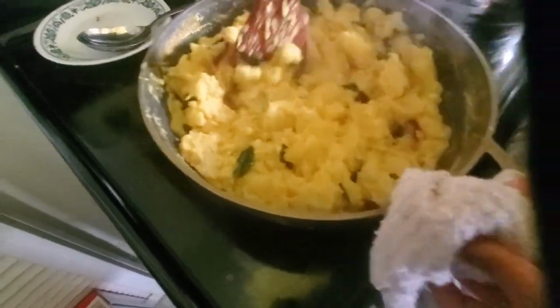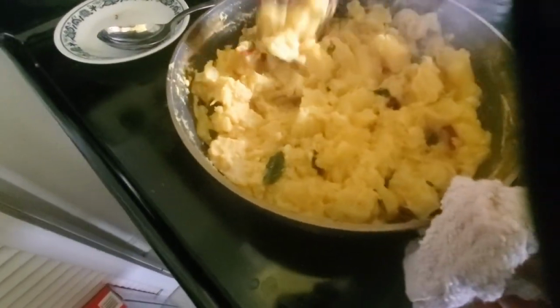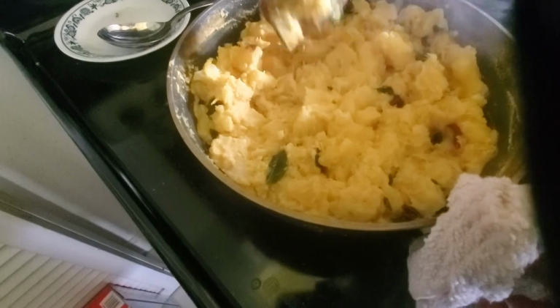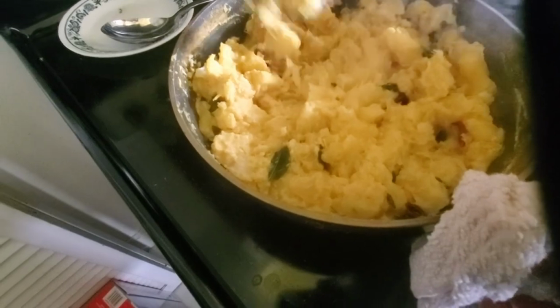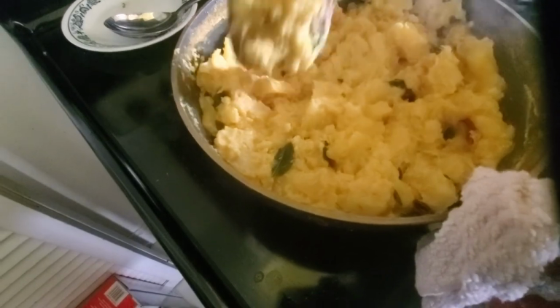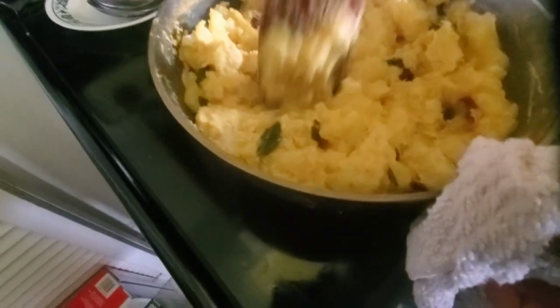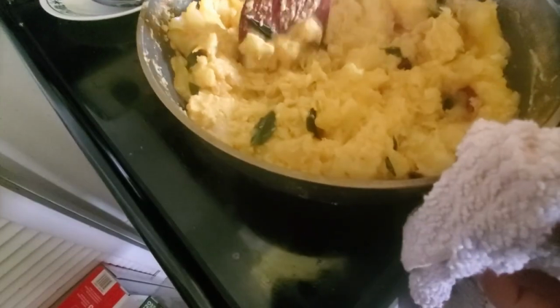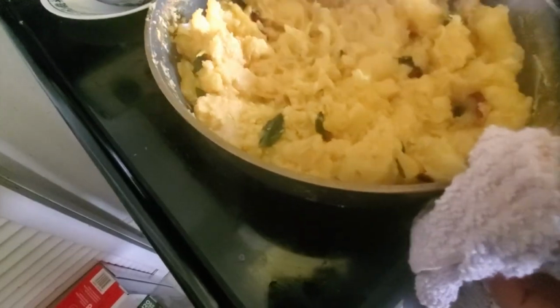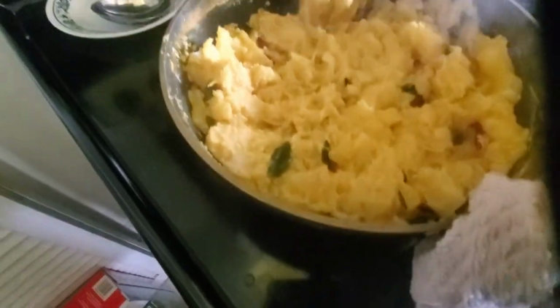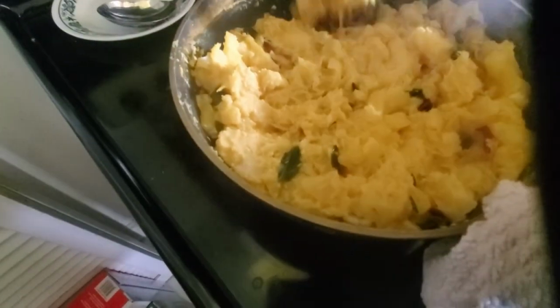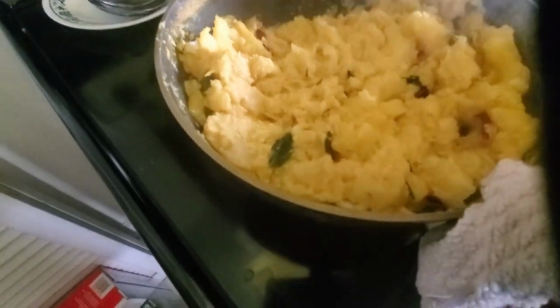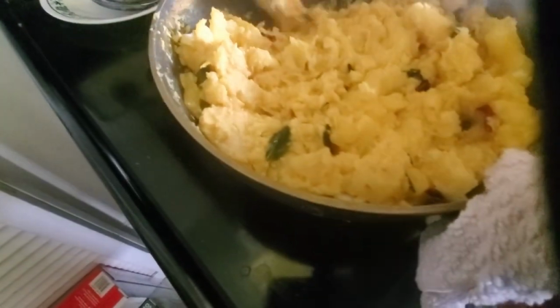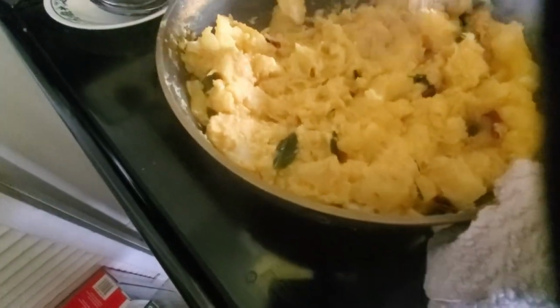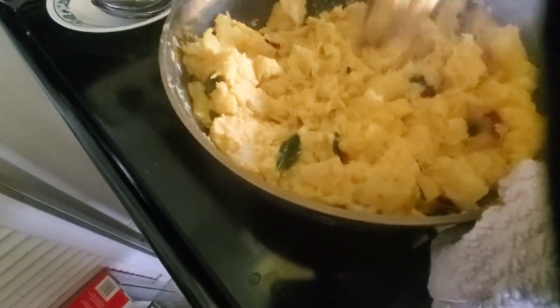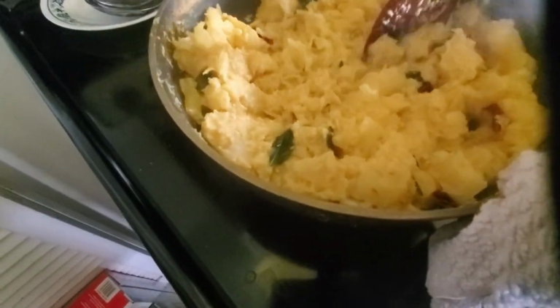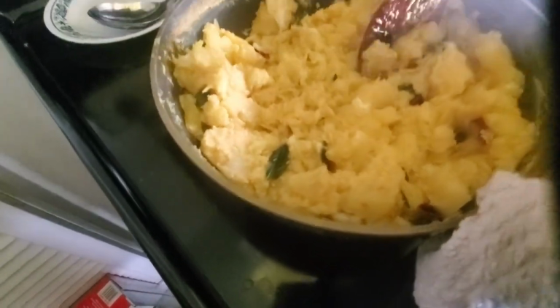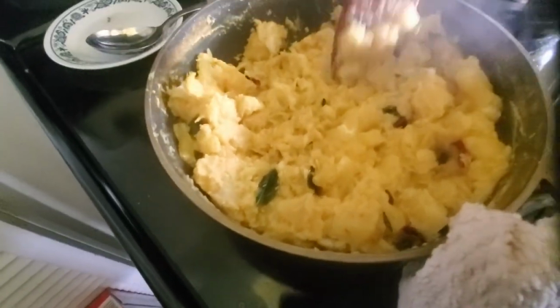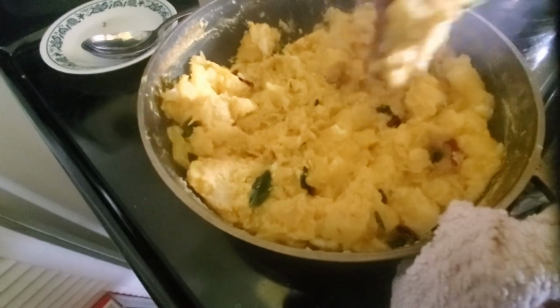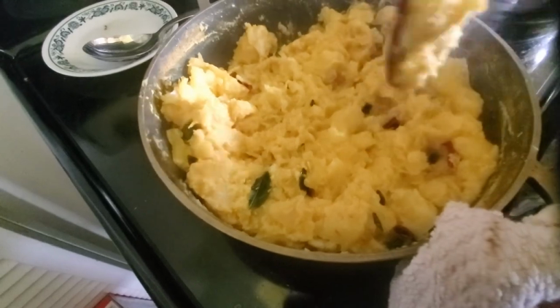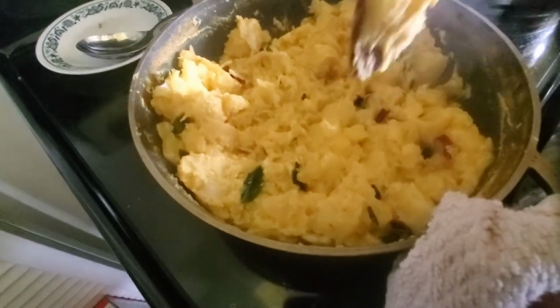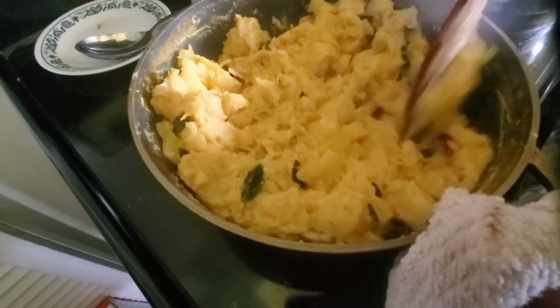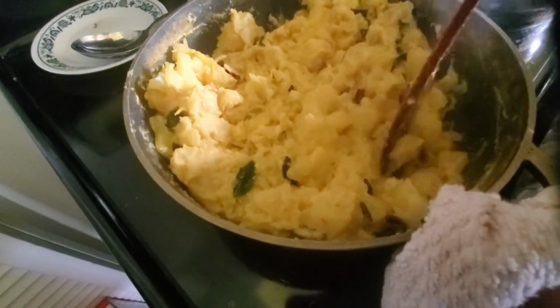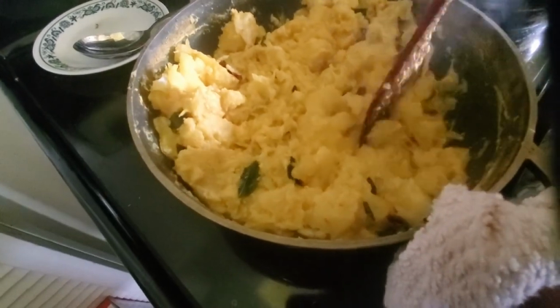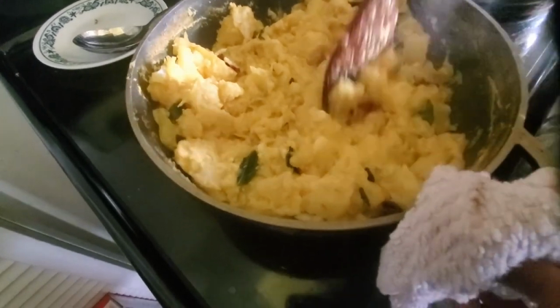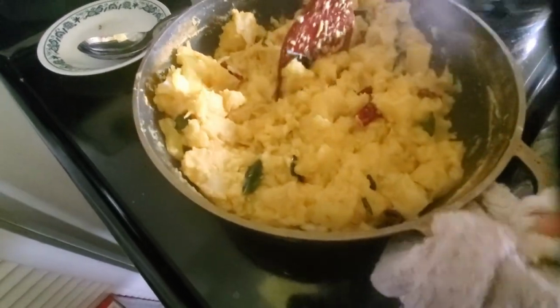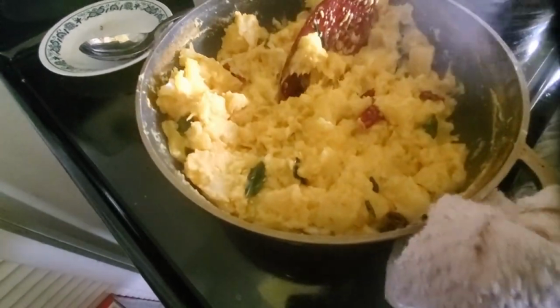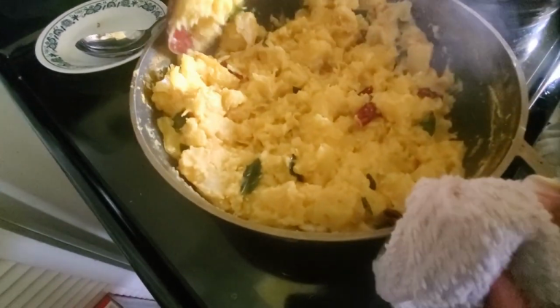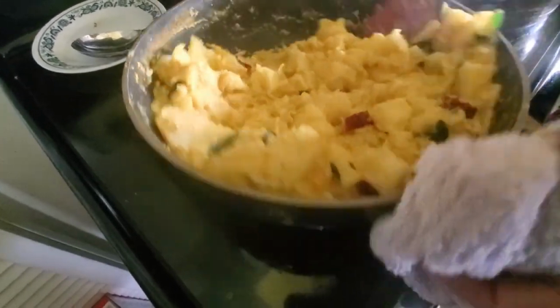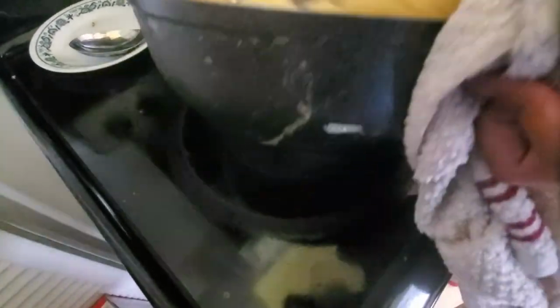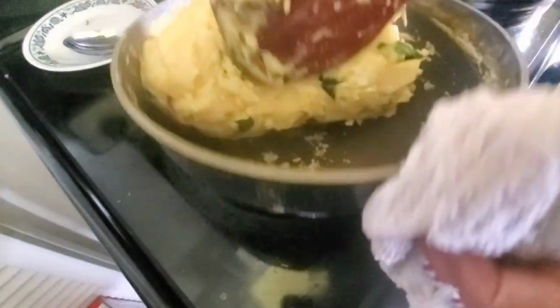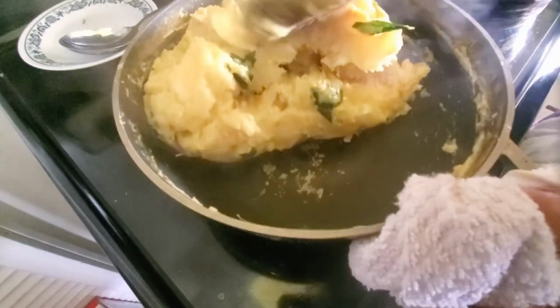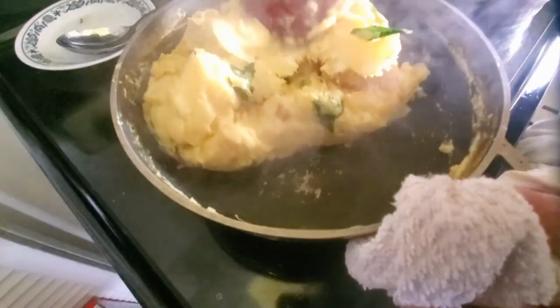We added red chilies as well as curry leaves to give that extra bold flavor of Southern Indian cooking.